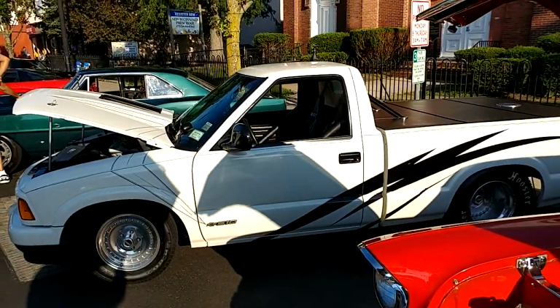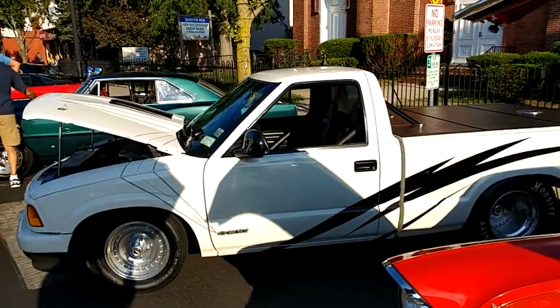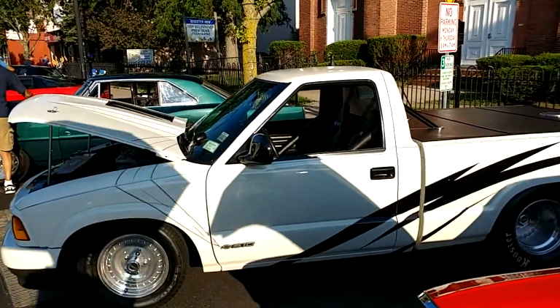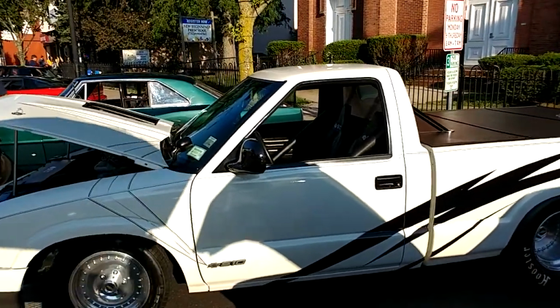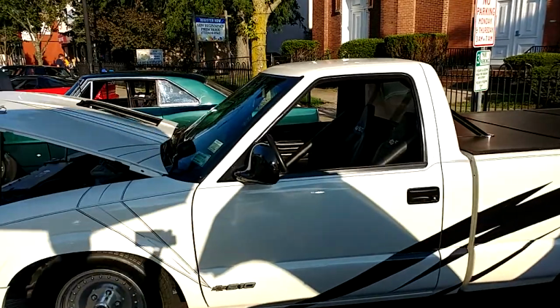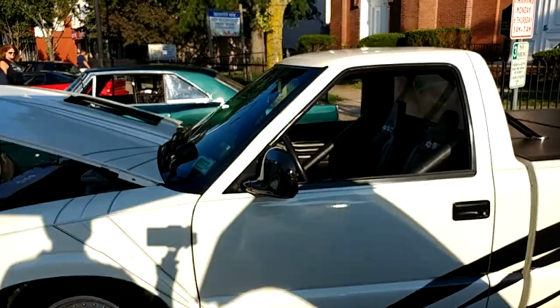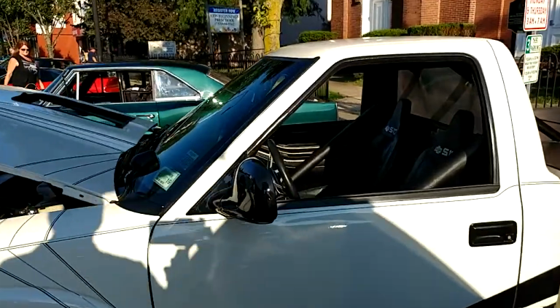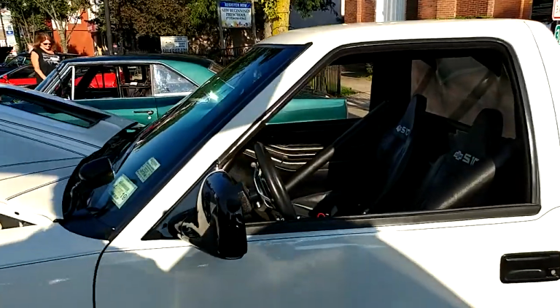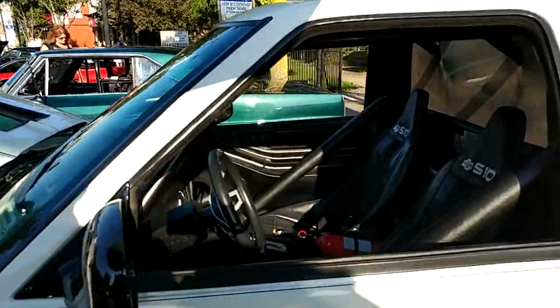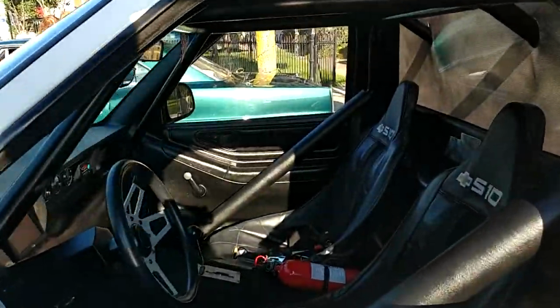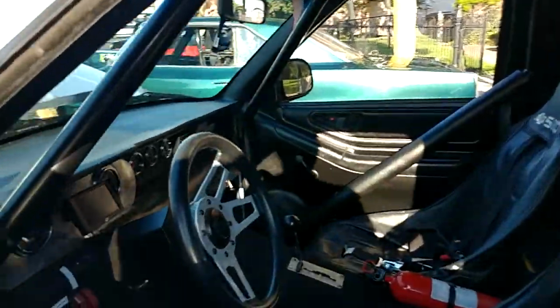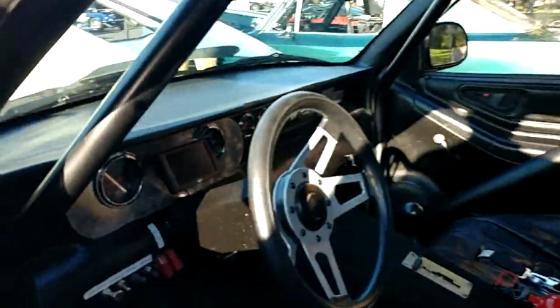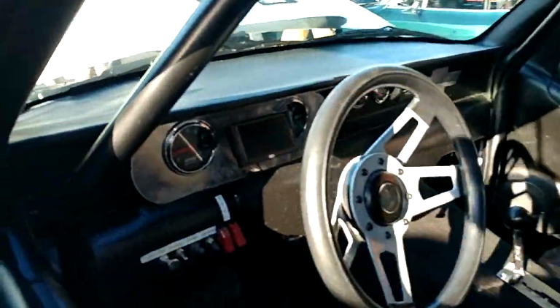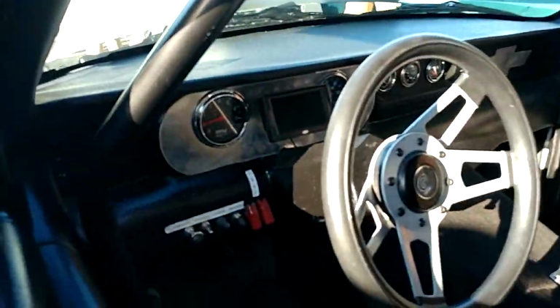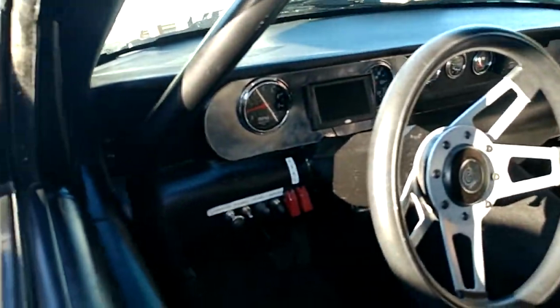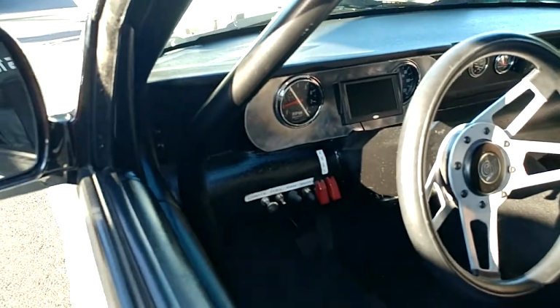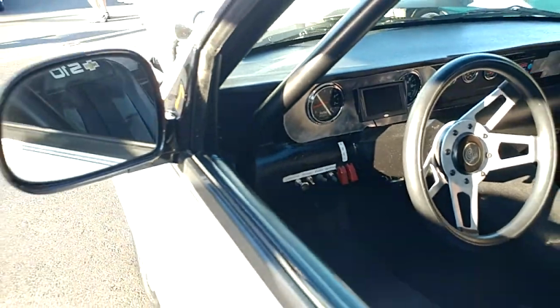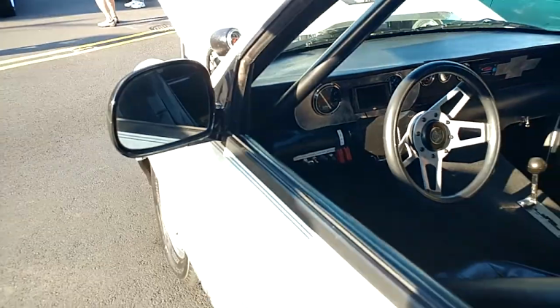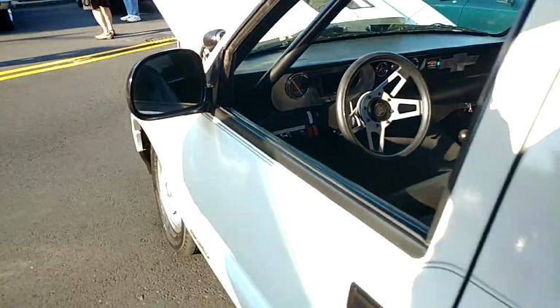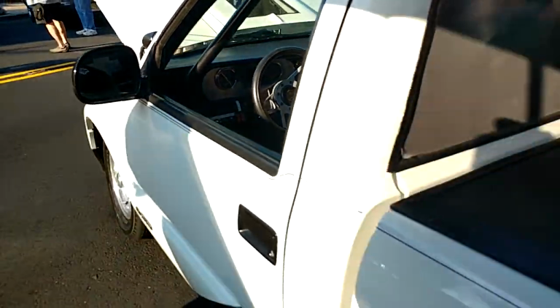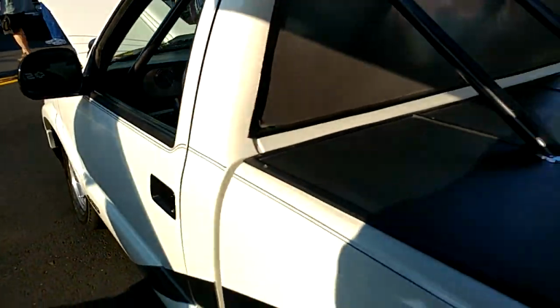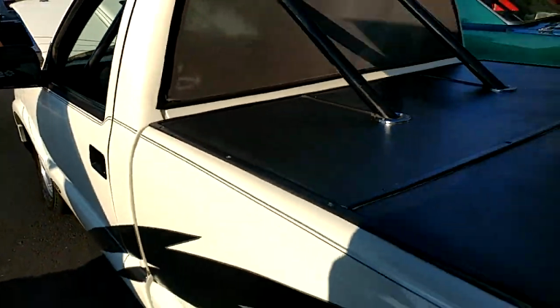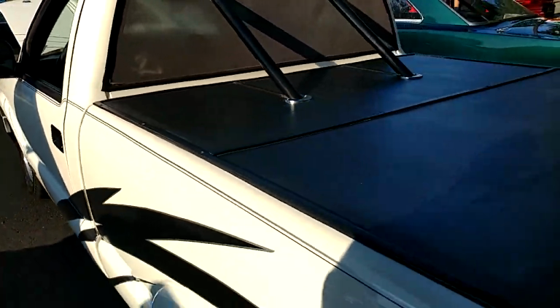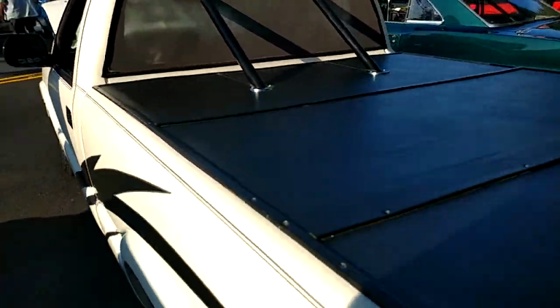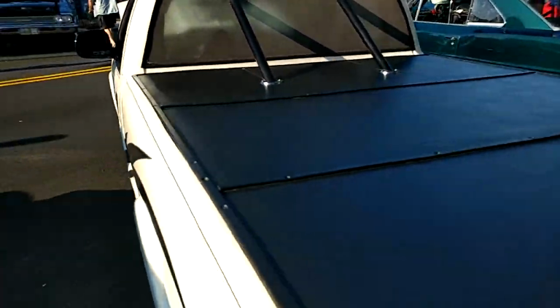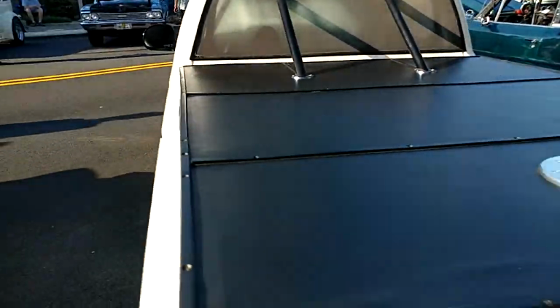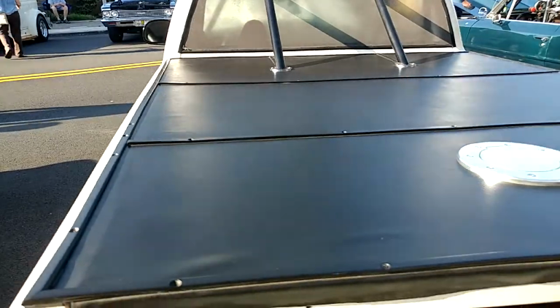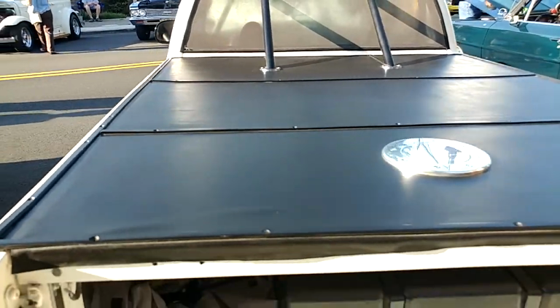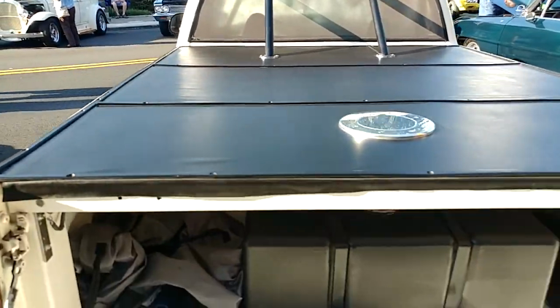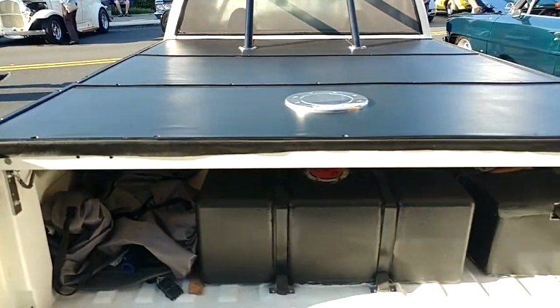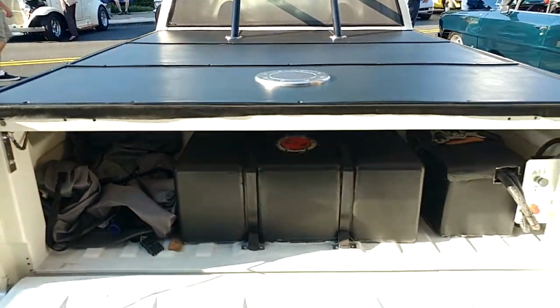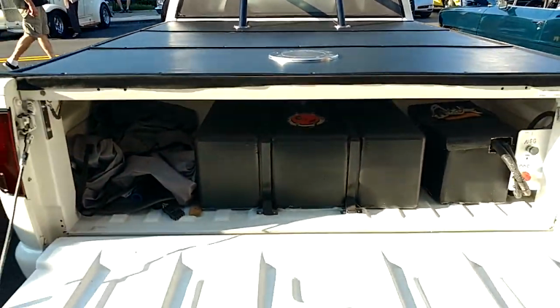Nice hop — that's what a truck that goes on the drag strip looks like.